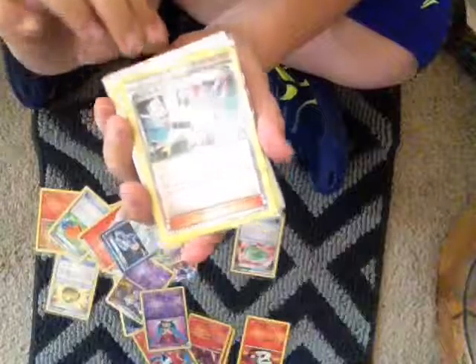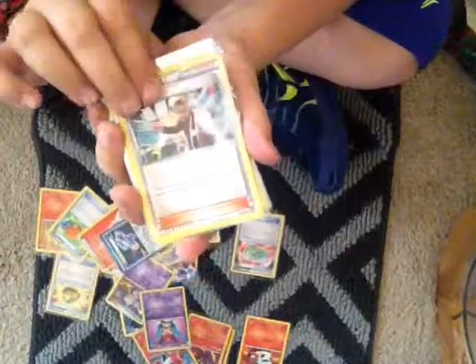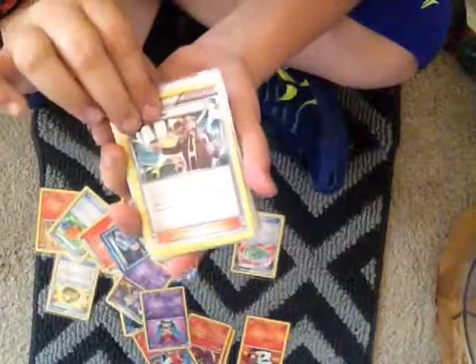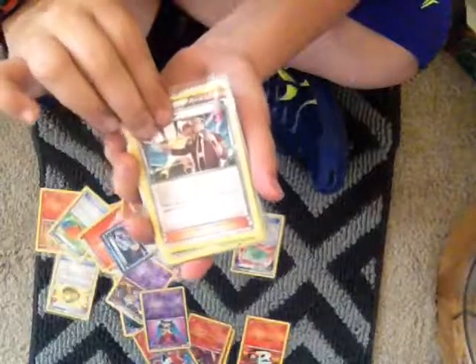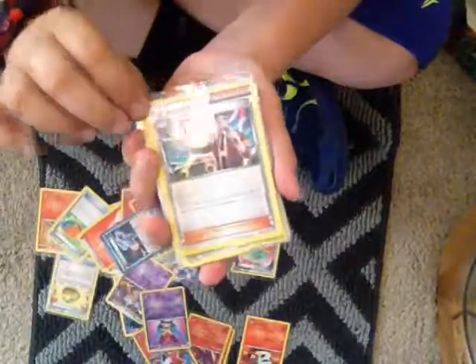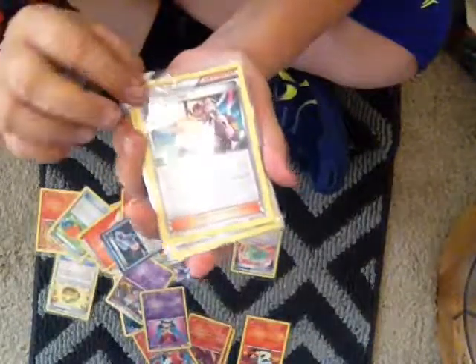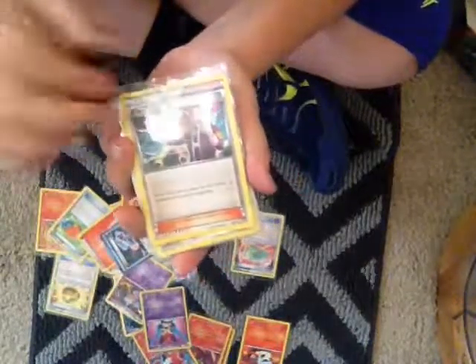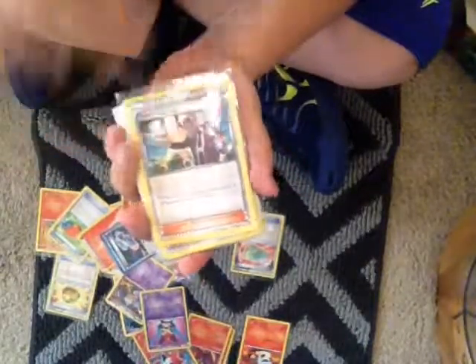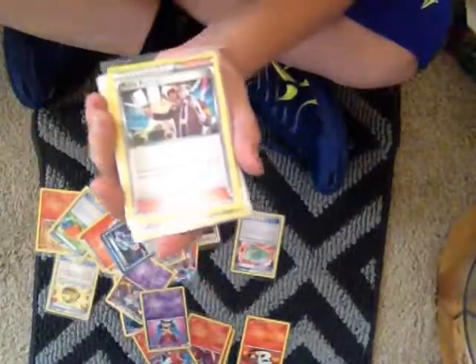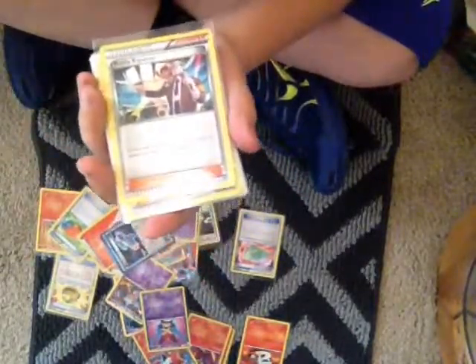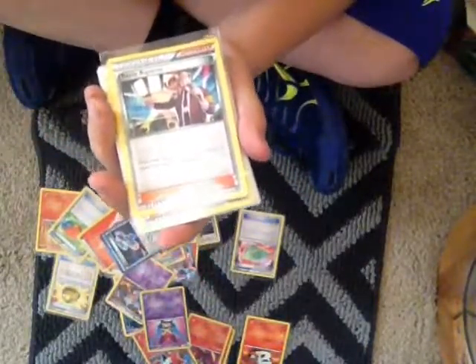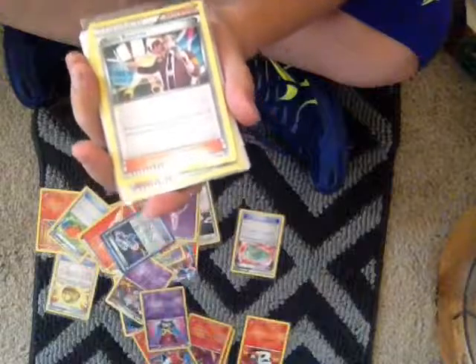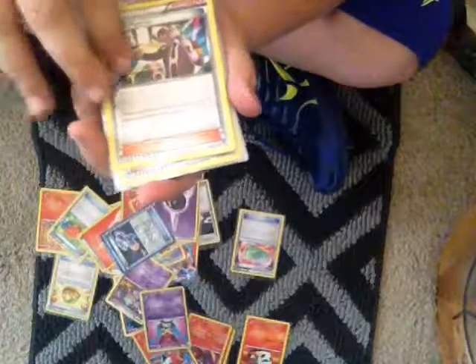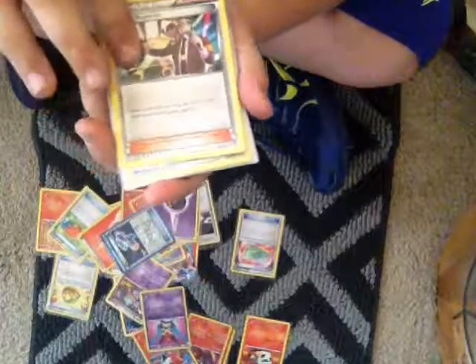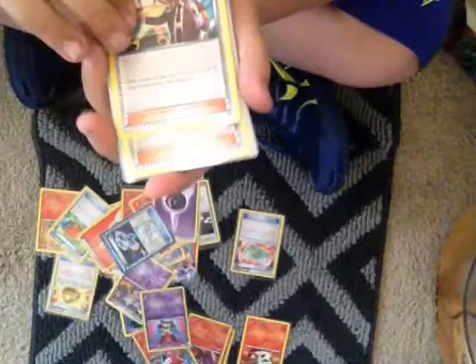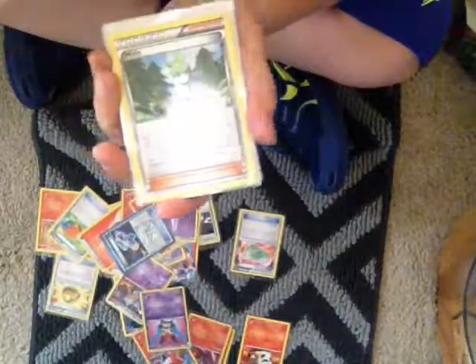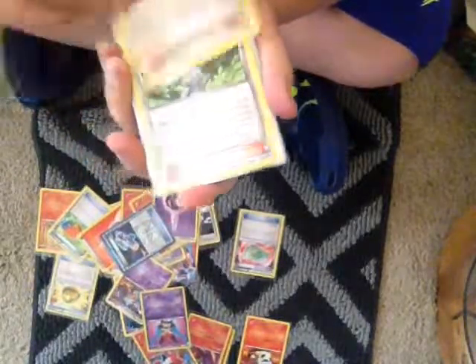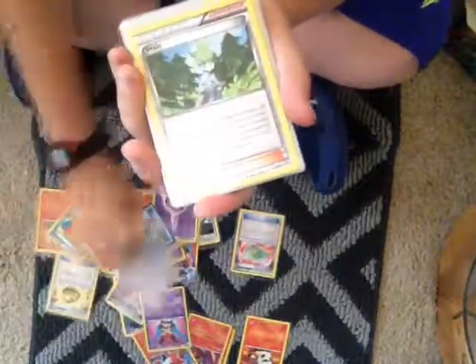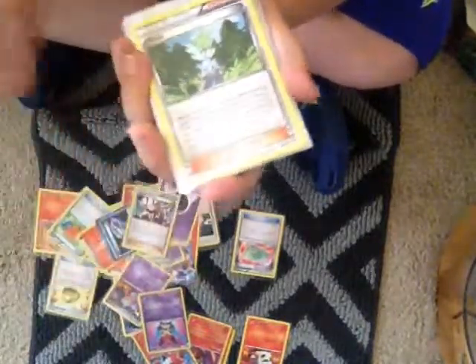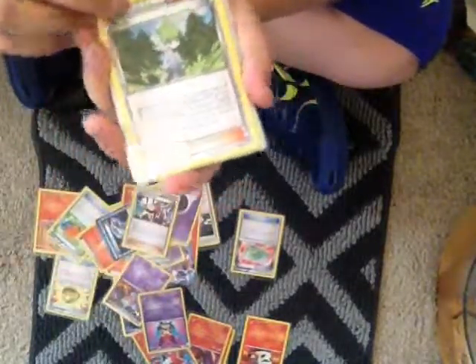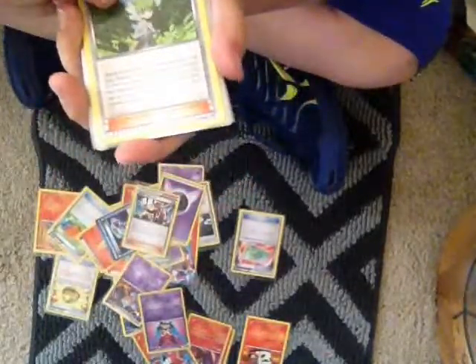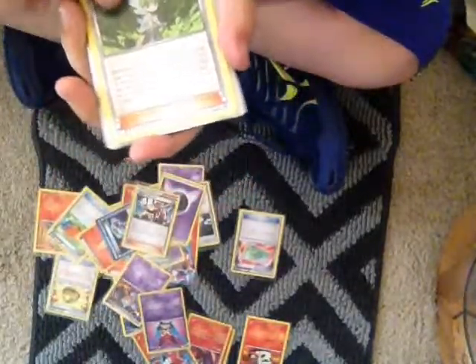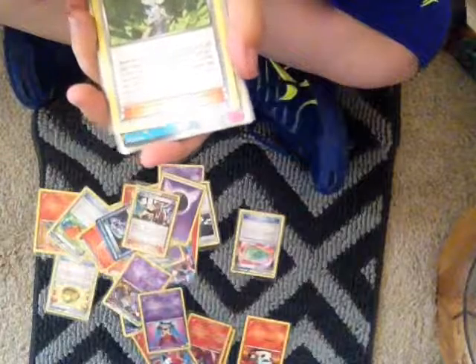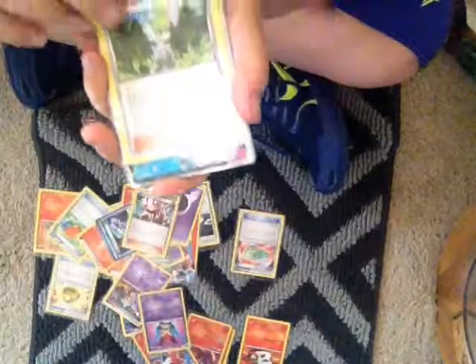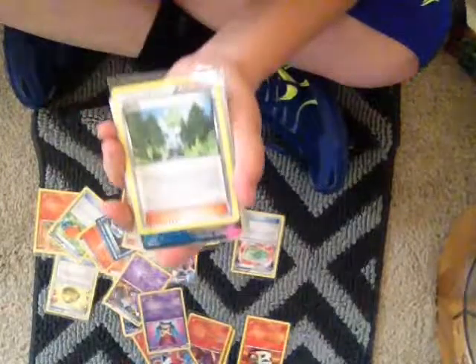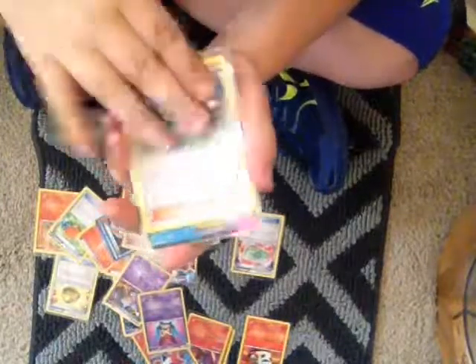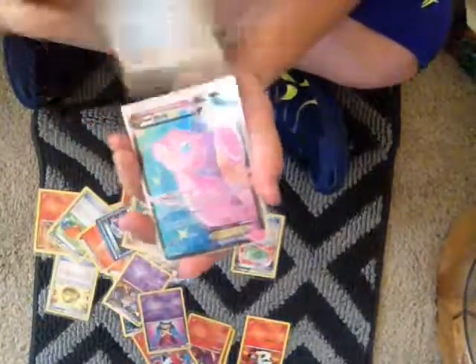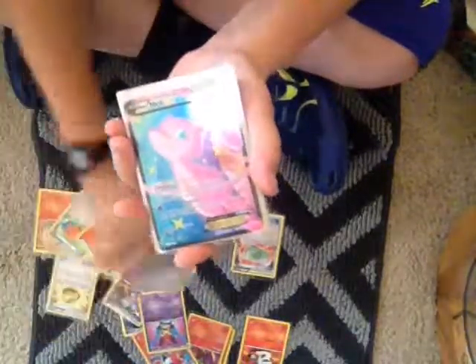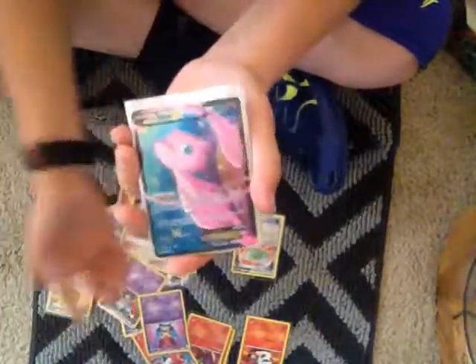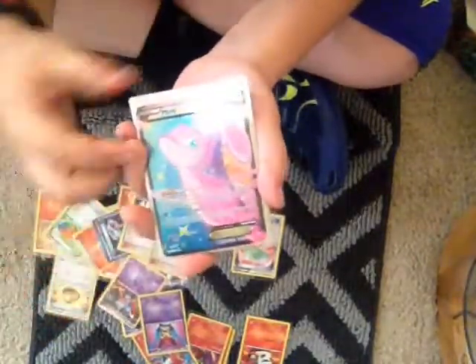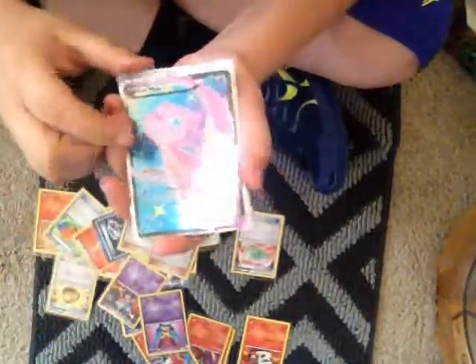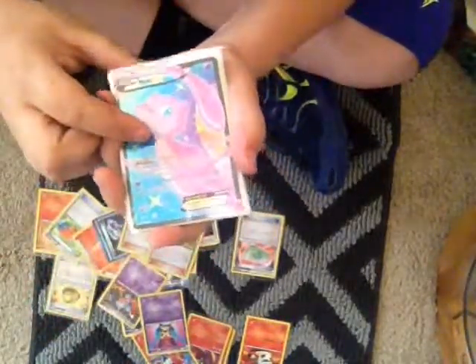I have a Battle Reporter — it lets me have the same number of cards in my hand as my opponent. Wally — I get to evolve one of my Pokemon, excluding EX's.